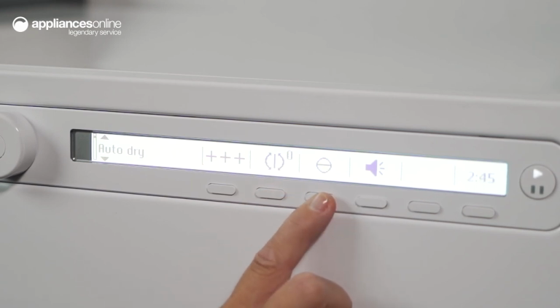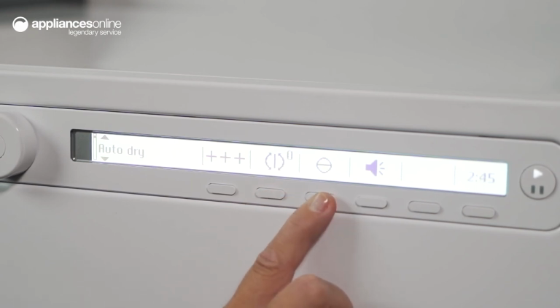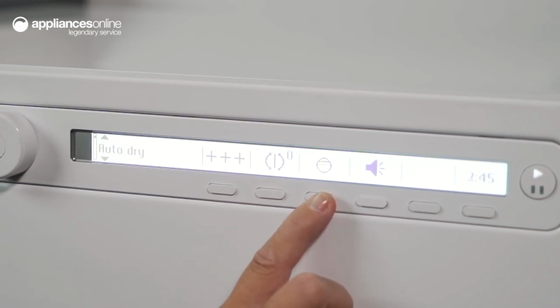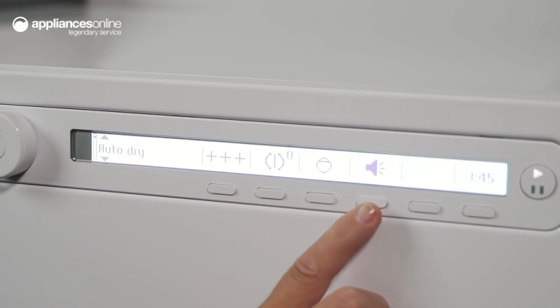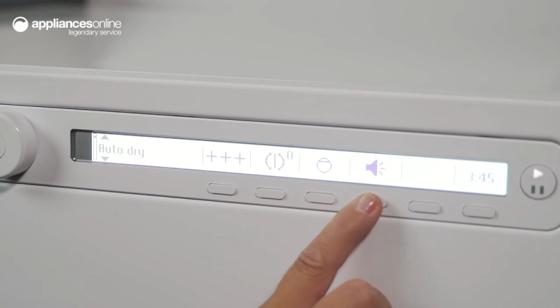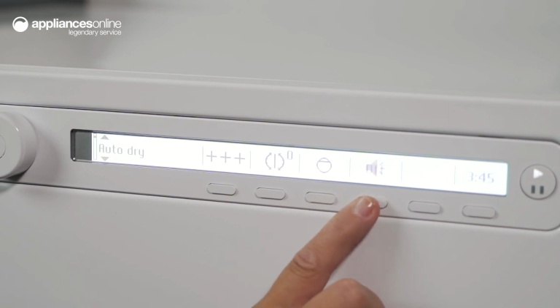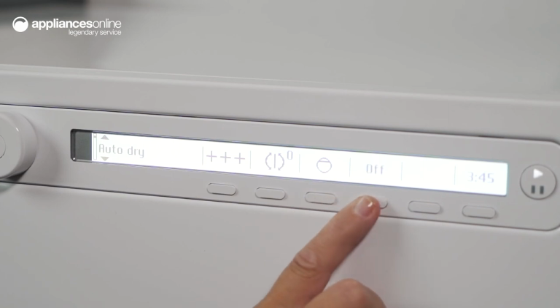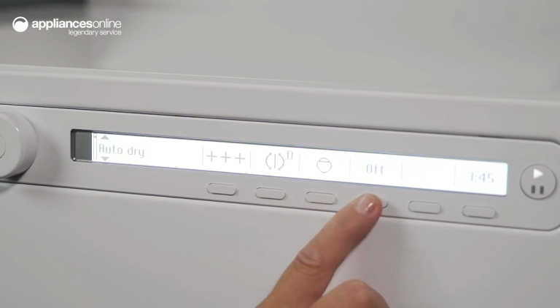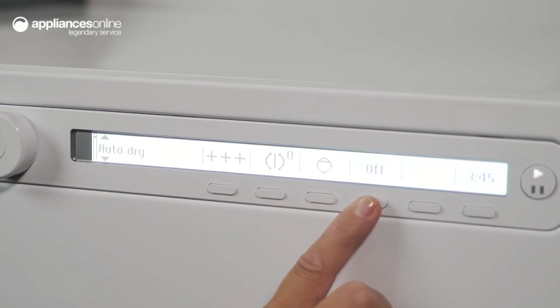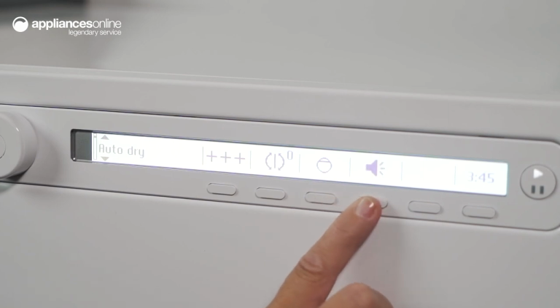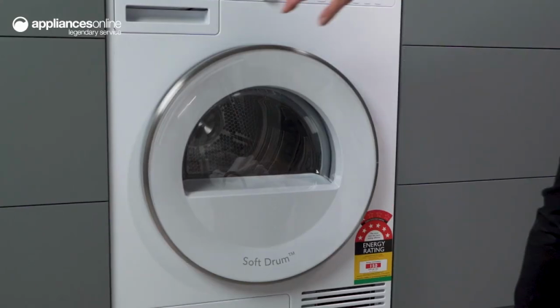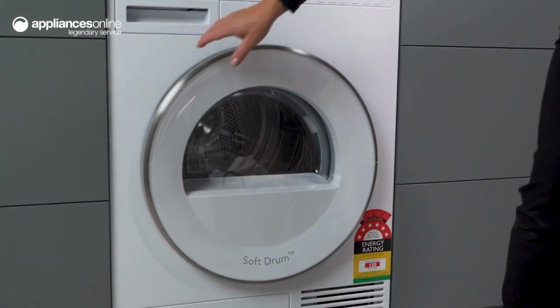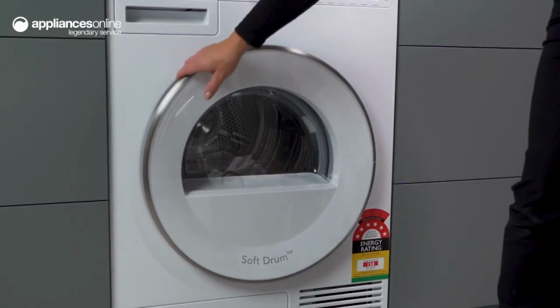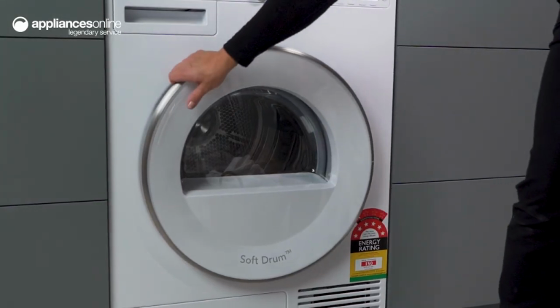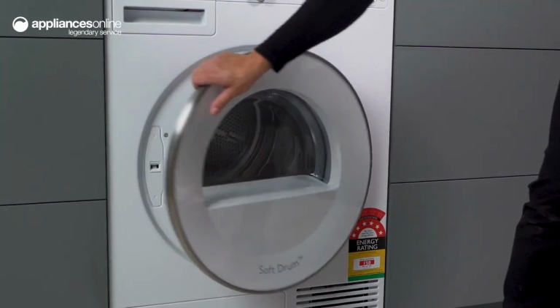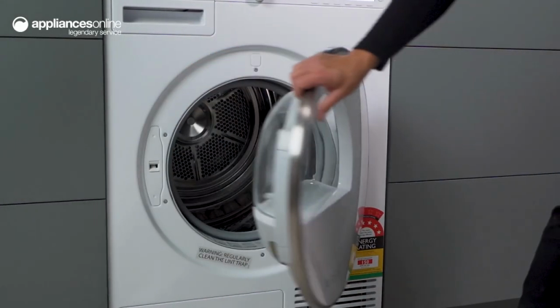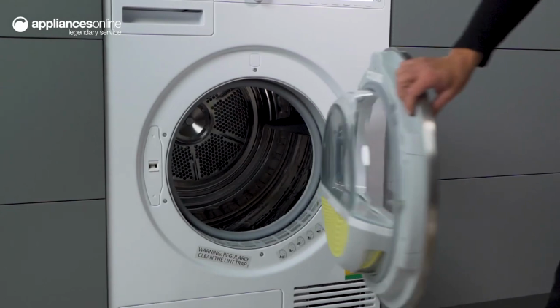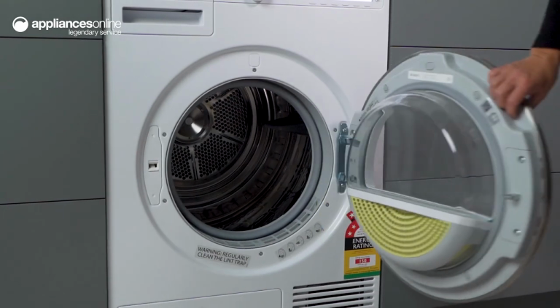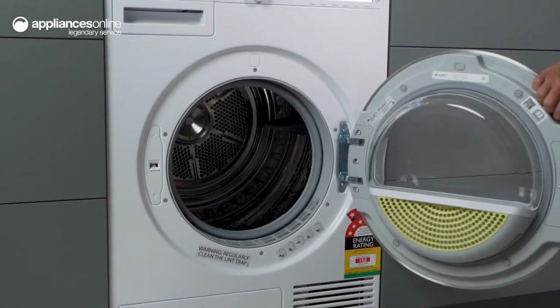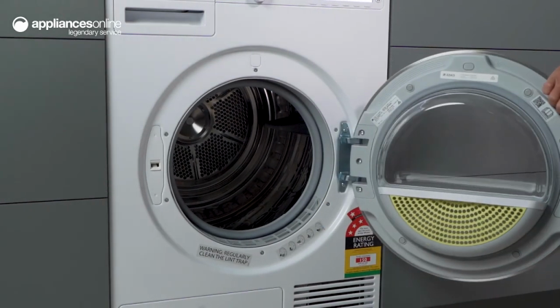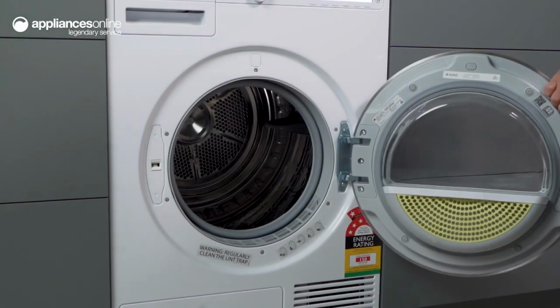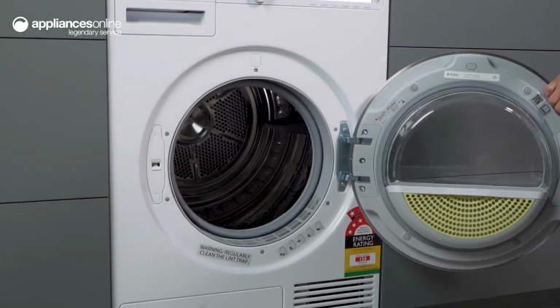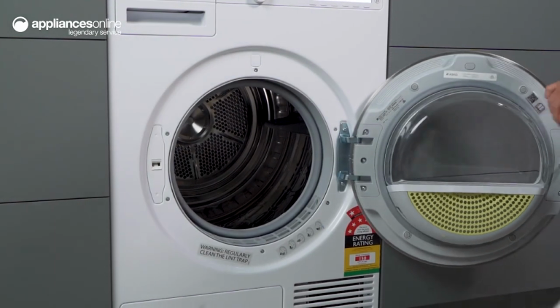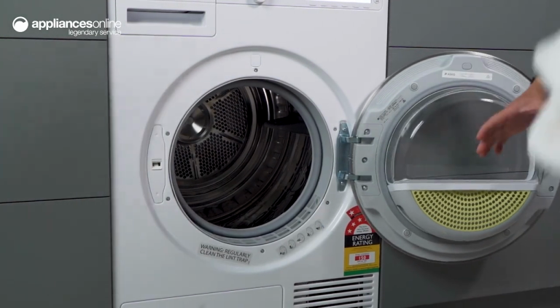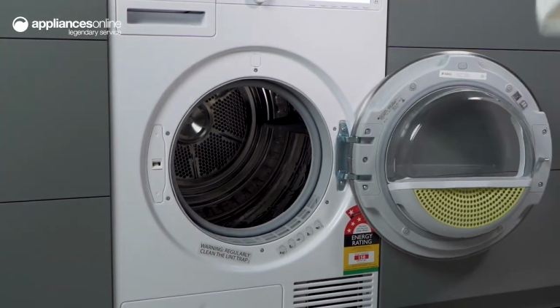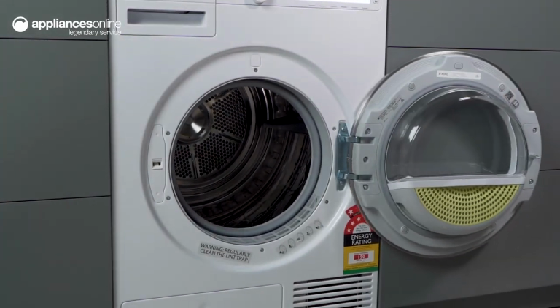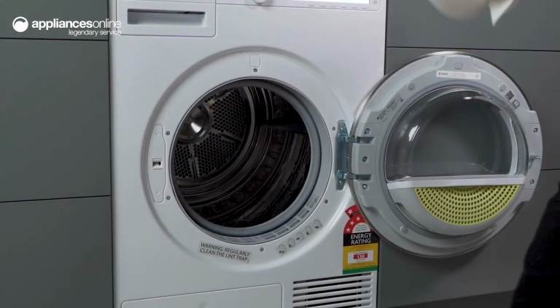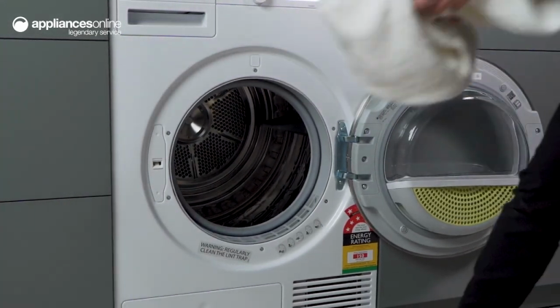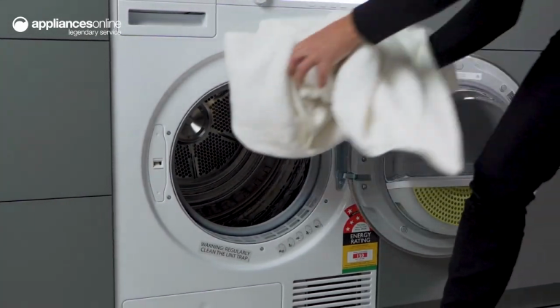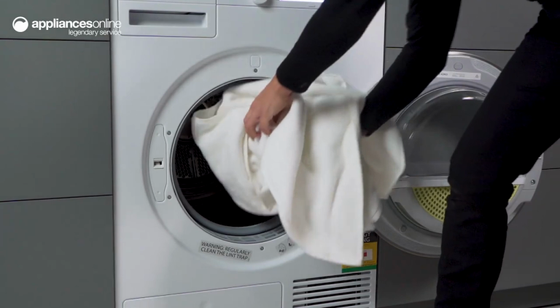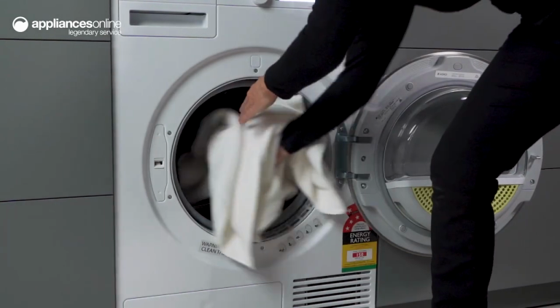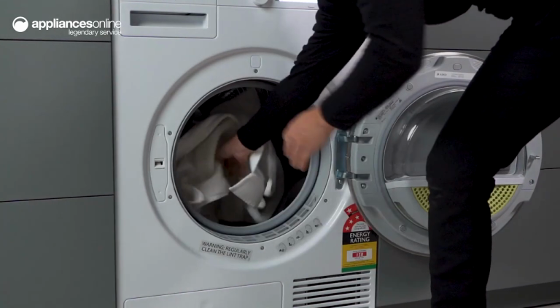The dryer even has an automatic moisture level detection system called SensiDry, which stops the cycle once your clothes are dry, preventing over-drying and ensuring your clothes are not exposed to excessive heat.